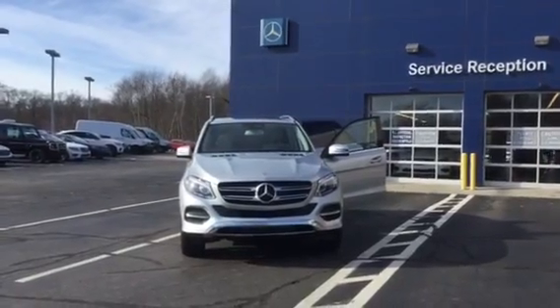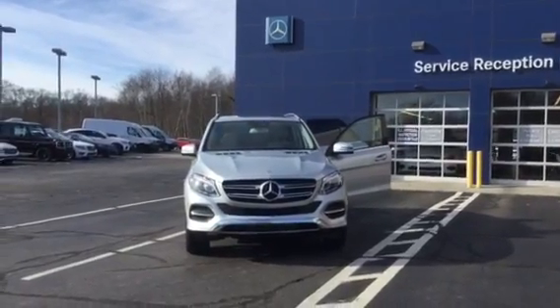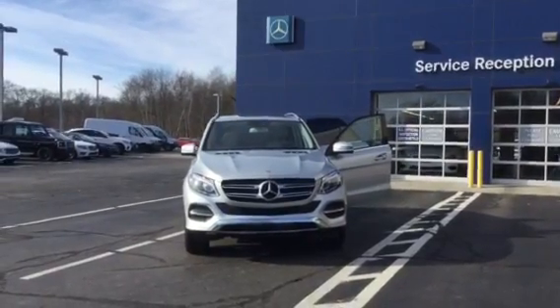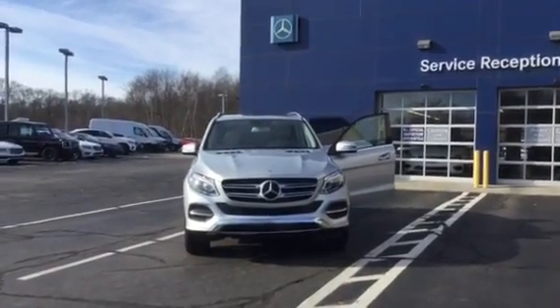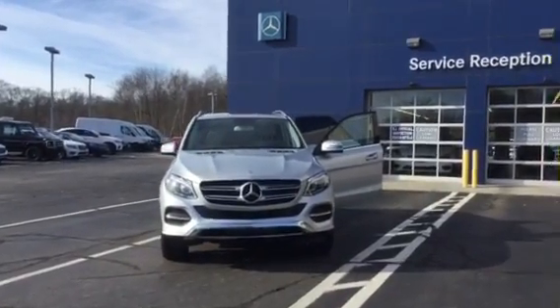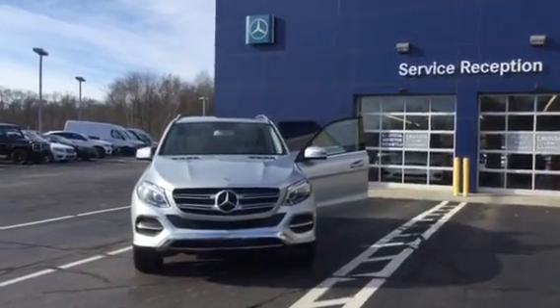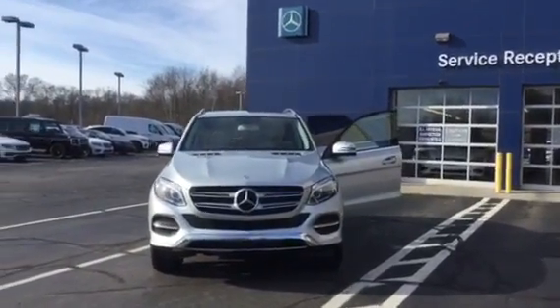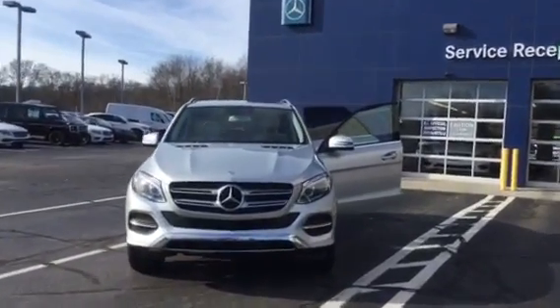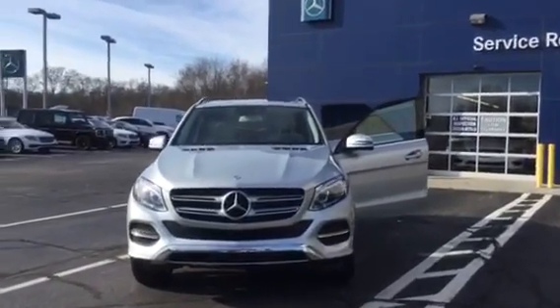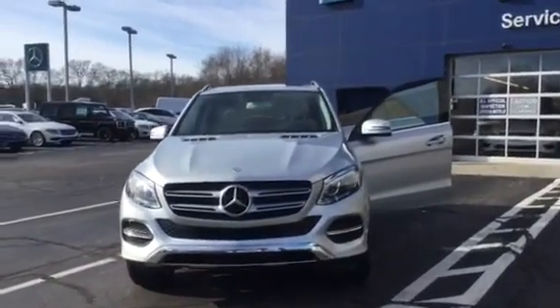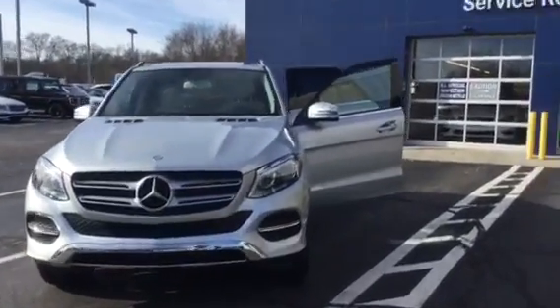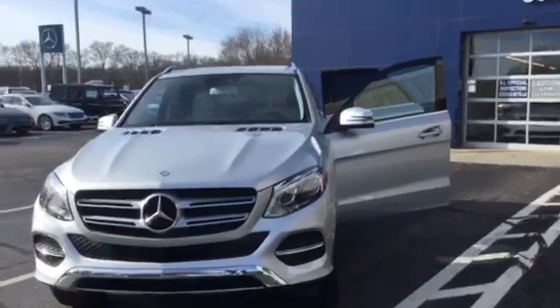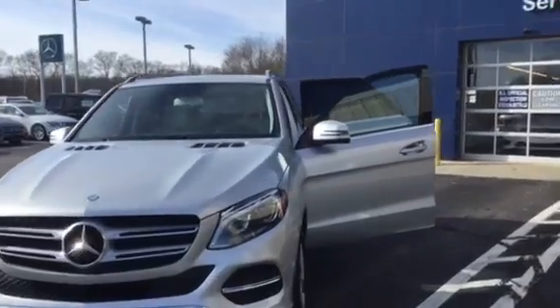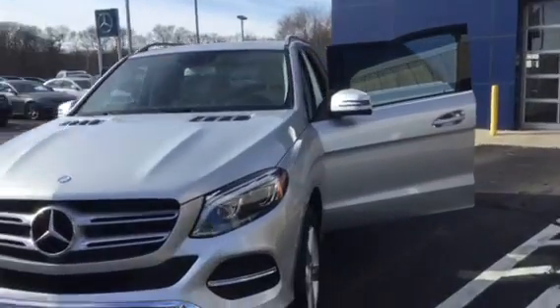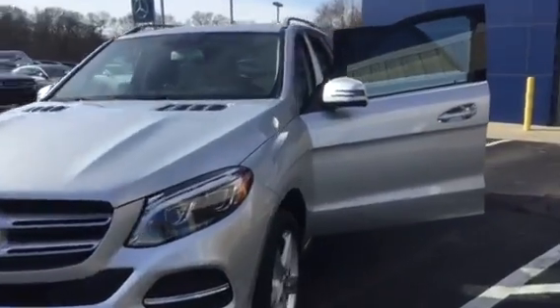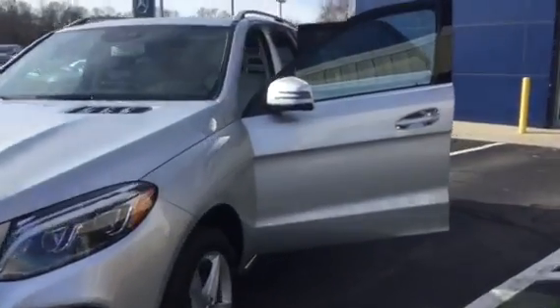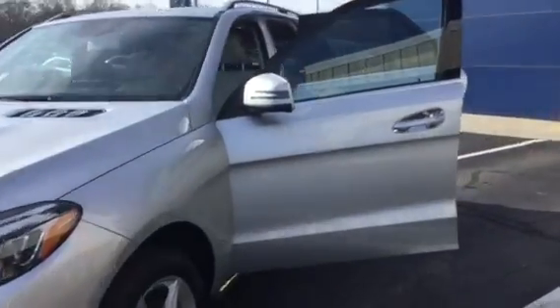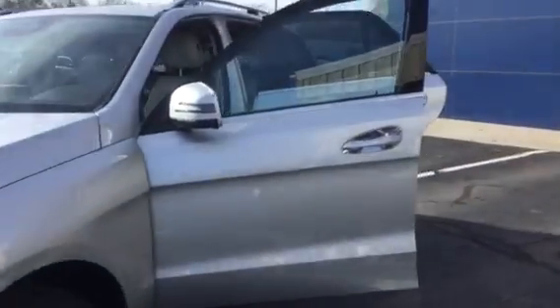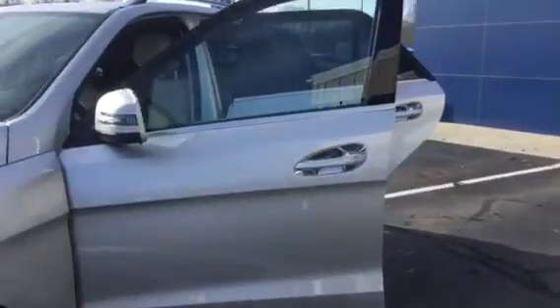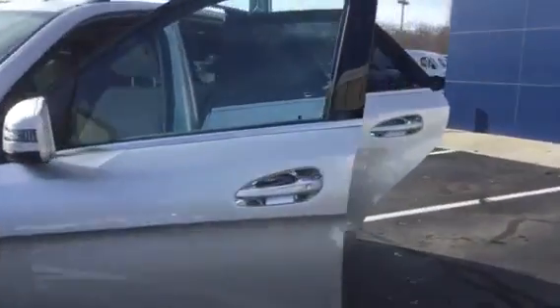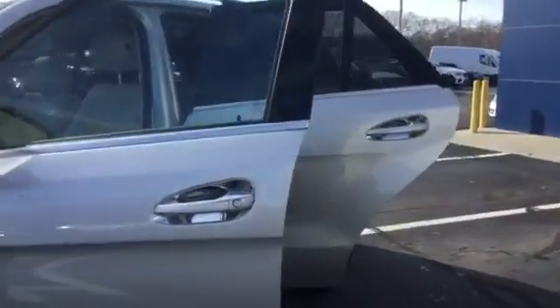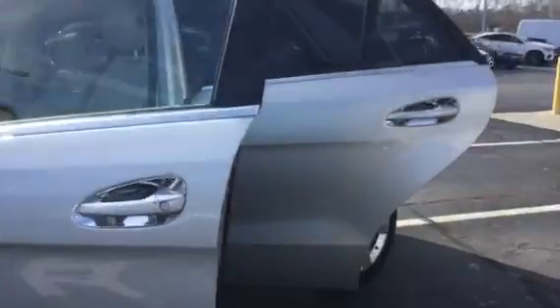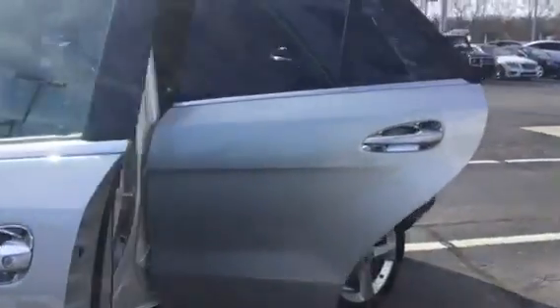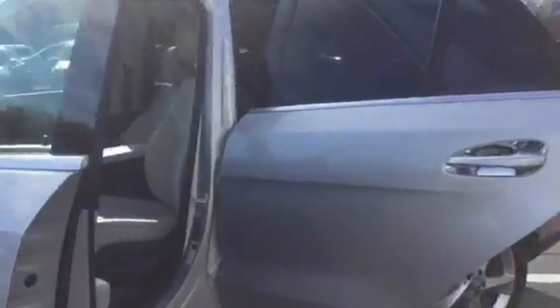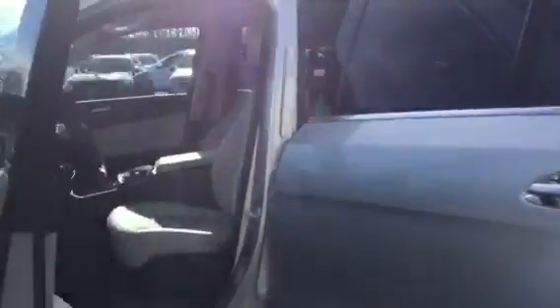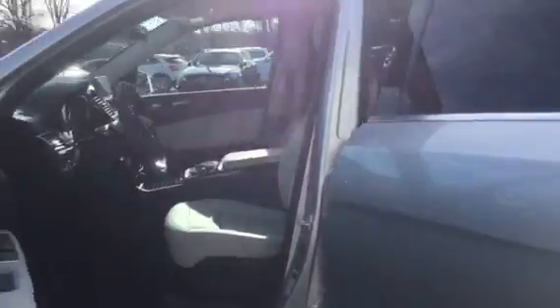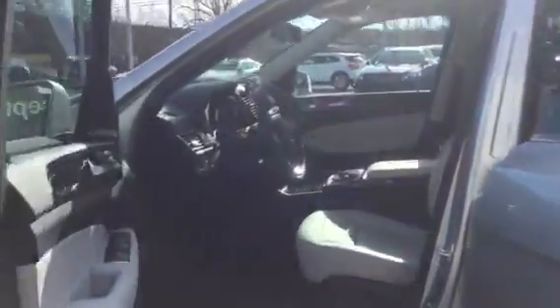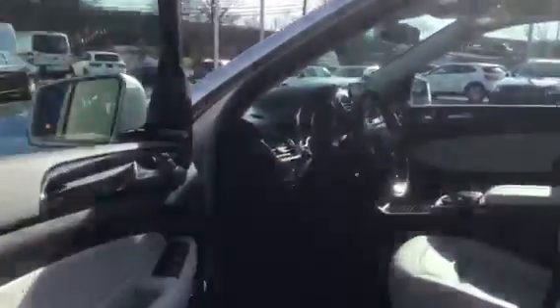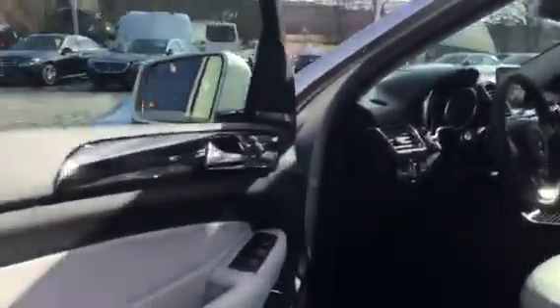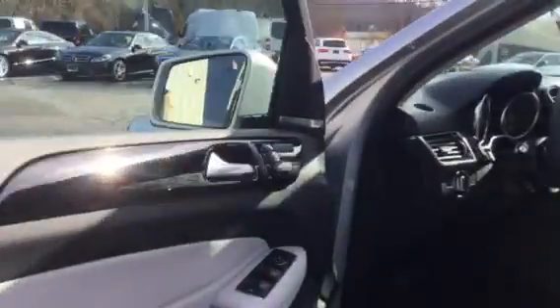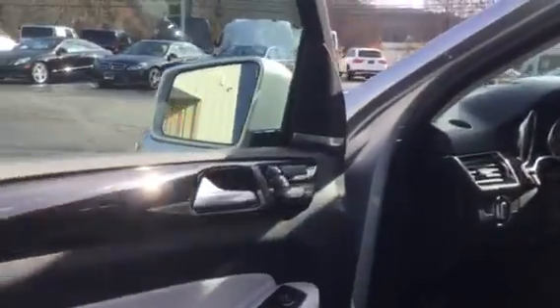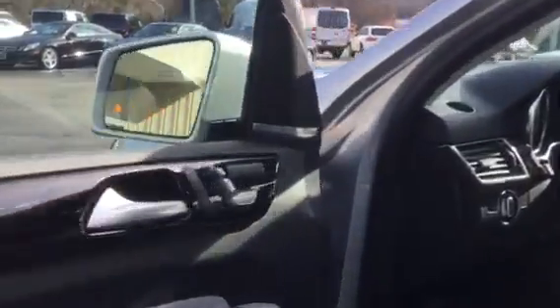Hello and thank you for choosing VD Mercedes-Benz as your preferred dealer. This is the 2017 GLE 350 4Matic — absolutely gorgeous car and has everything you would expect to see when purchasing a Mercedes-Benz.